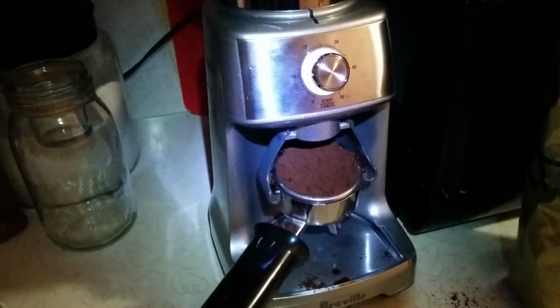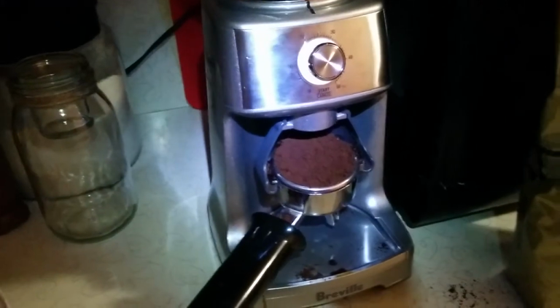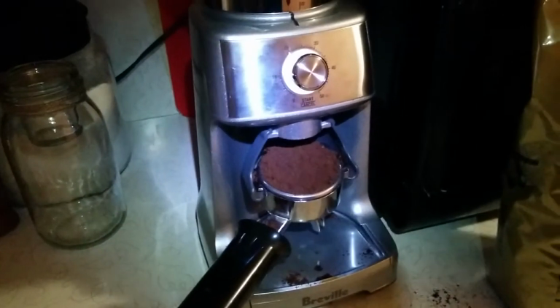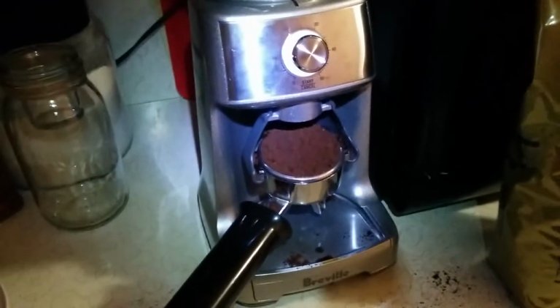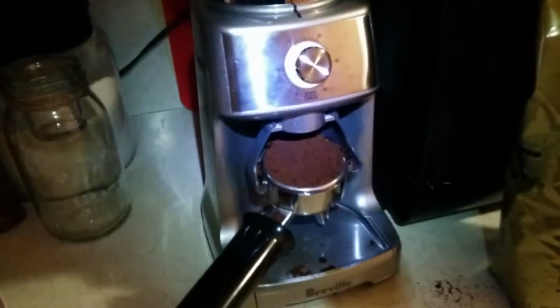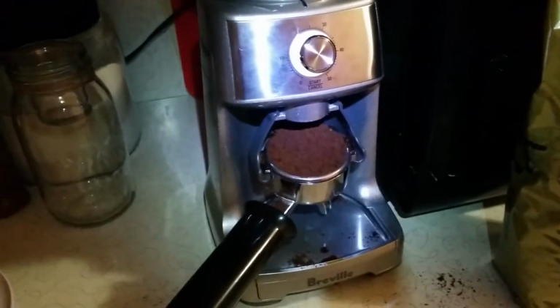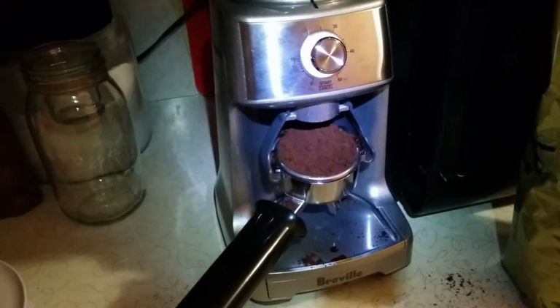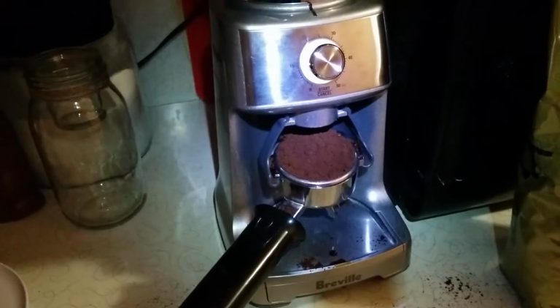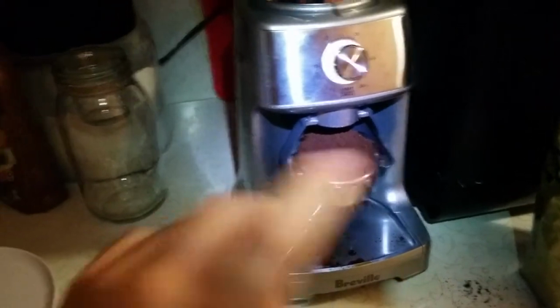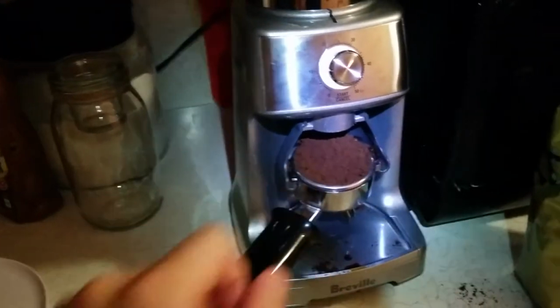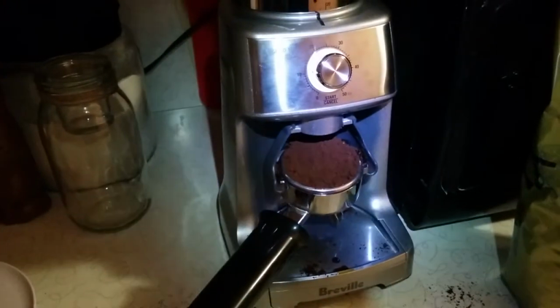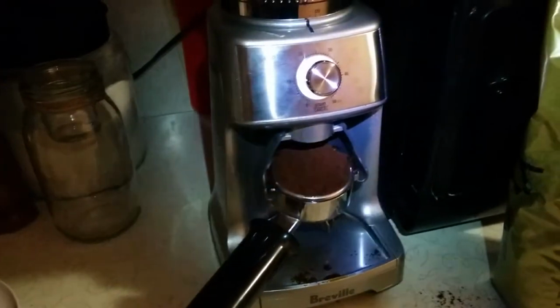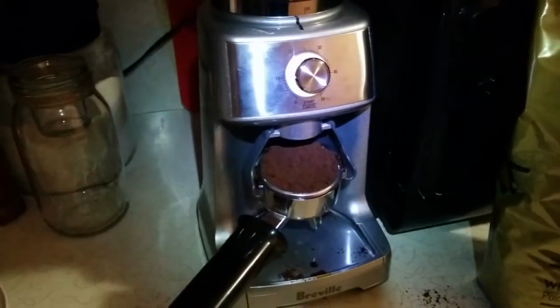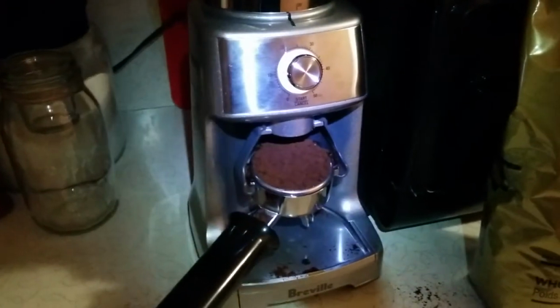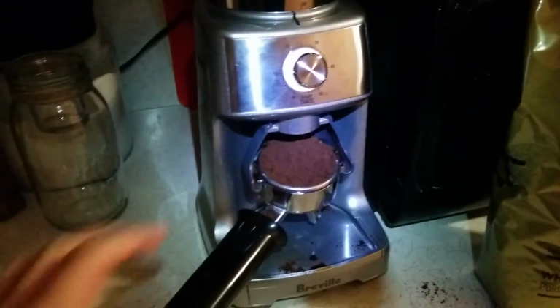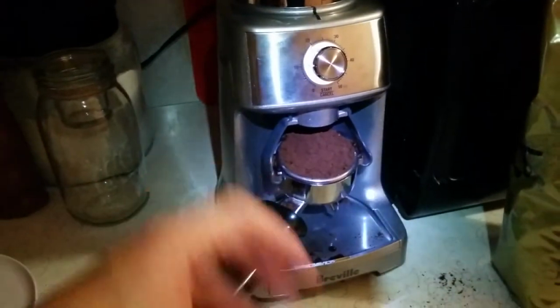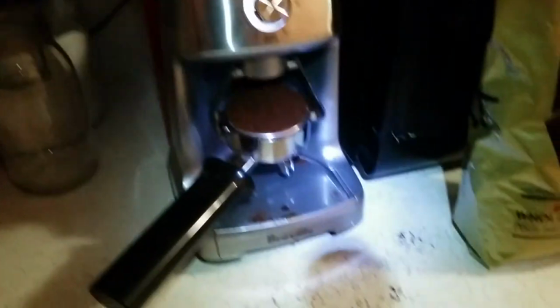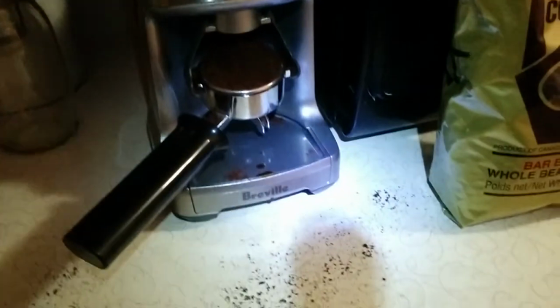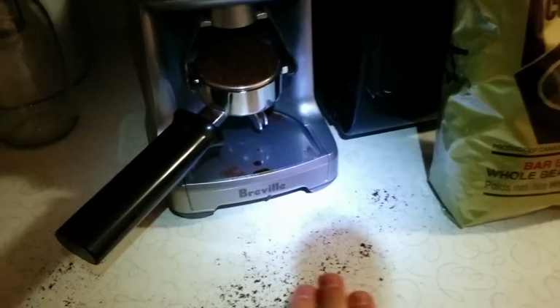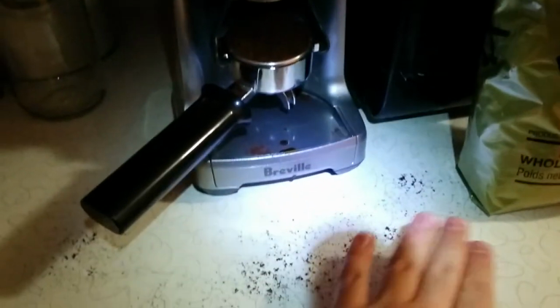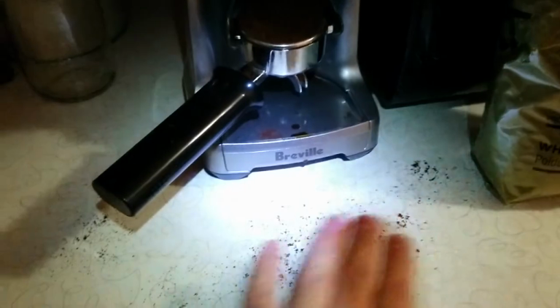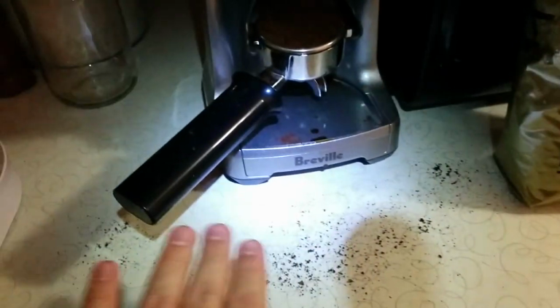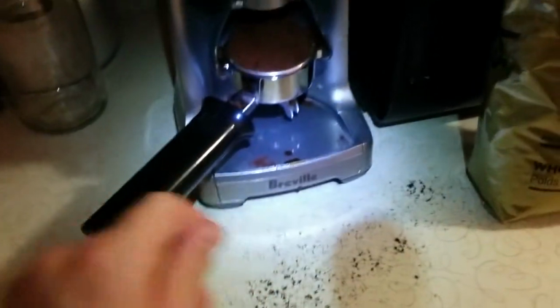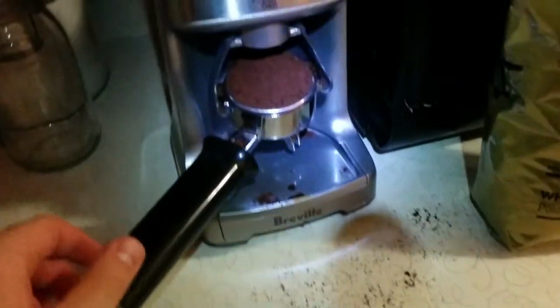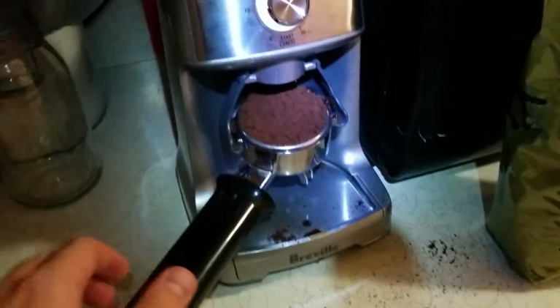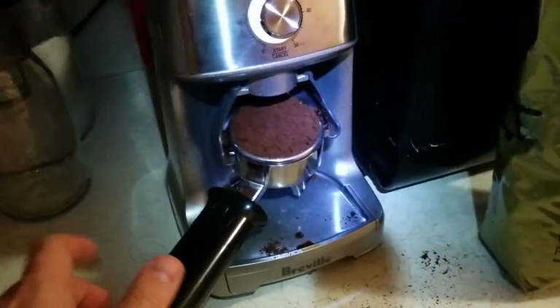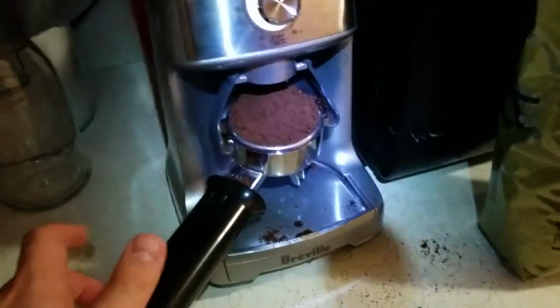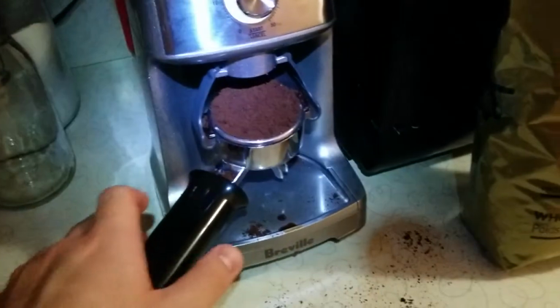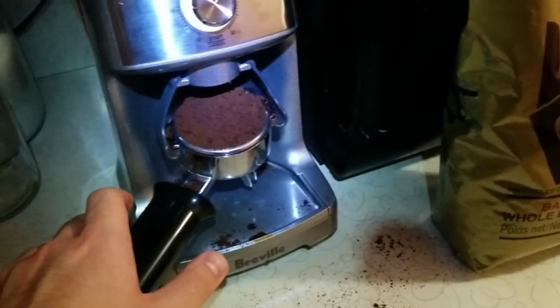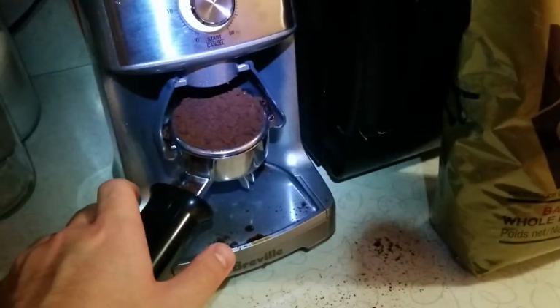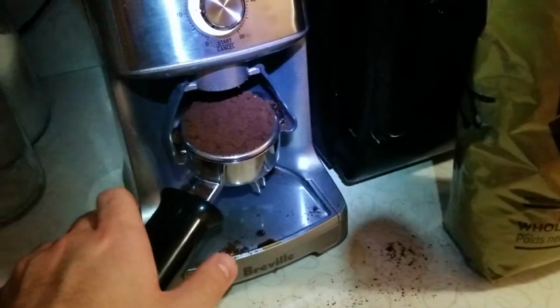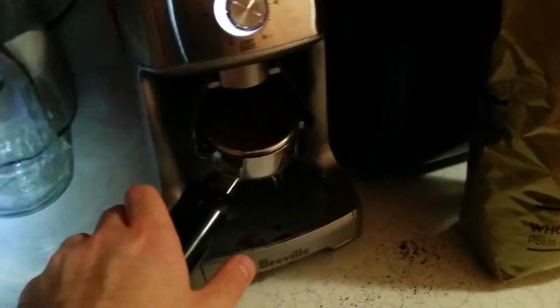Now, what you can do — and I didn't demonstrate this — but you can actually pause it in the middle, tap out your grind, so that way you don't get all this splash around the countertop. But I may work on that a little bit more.